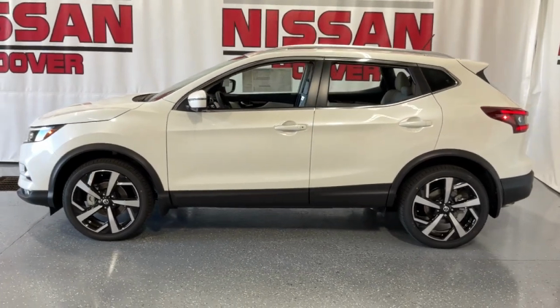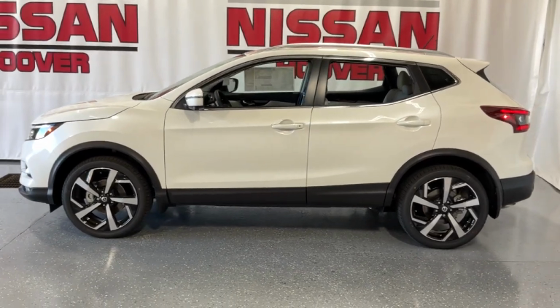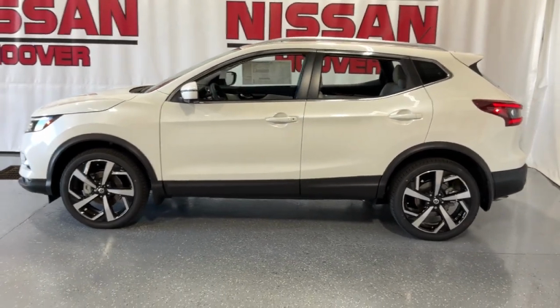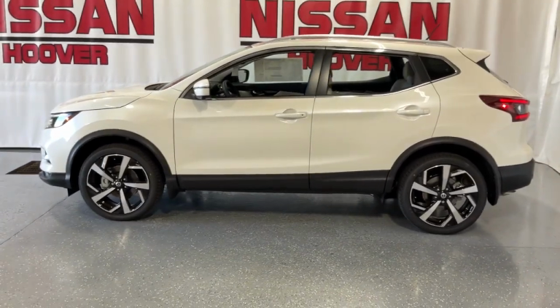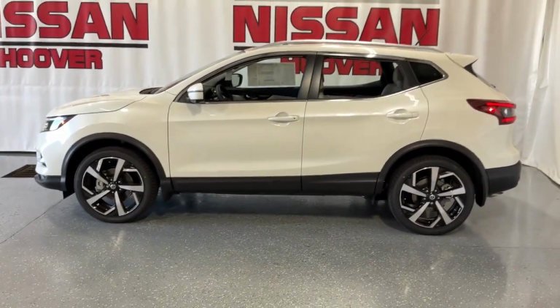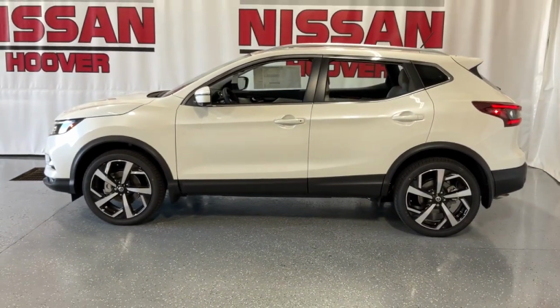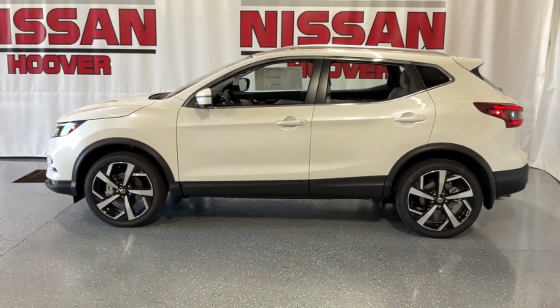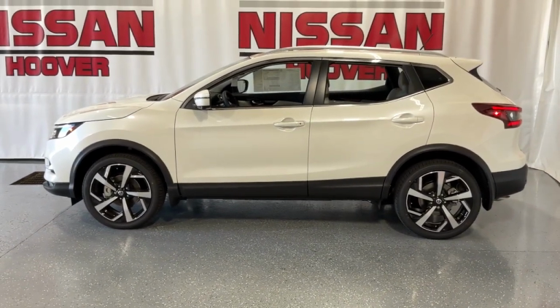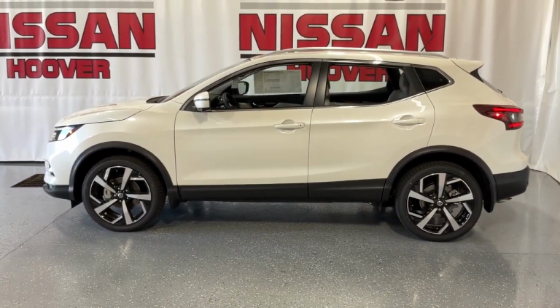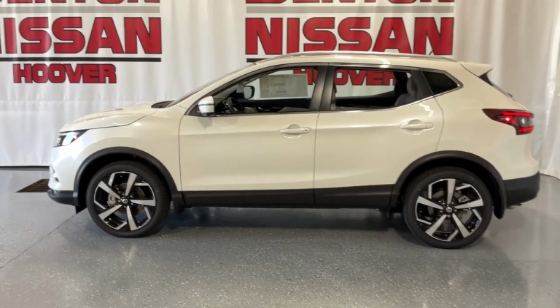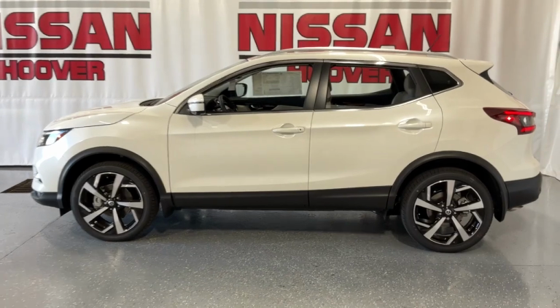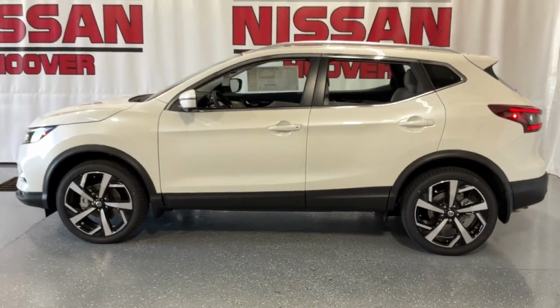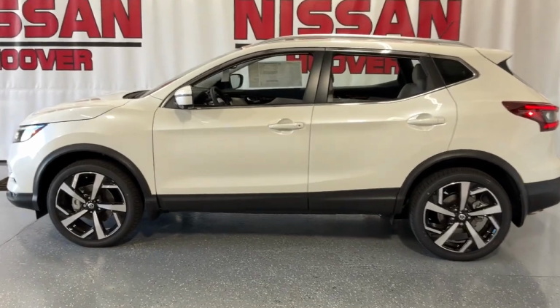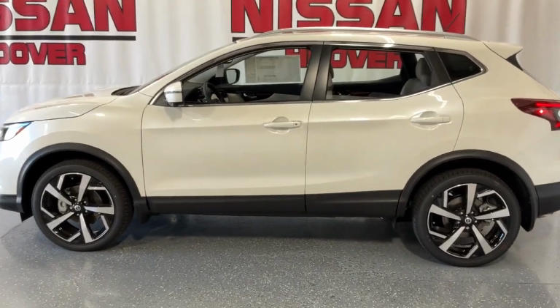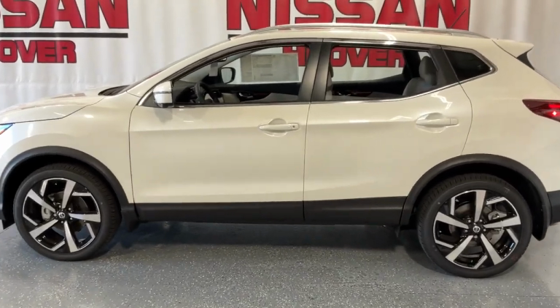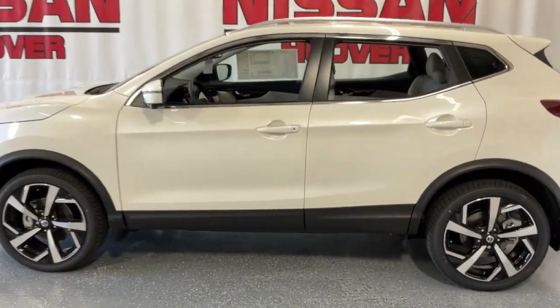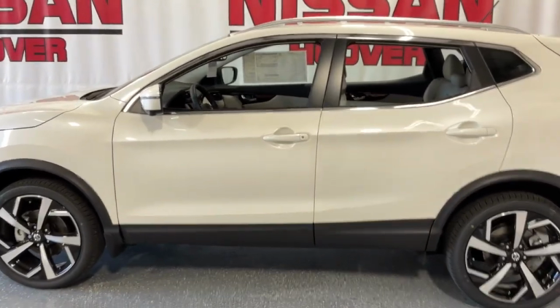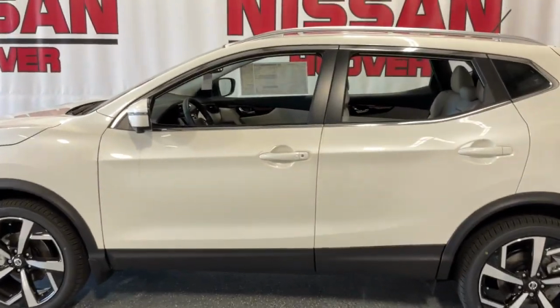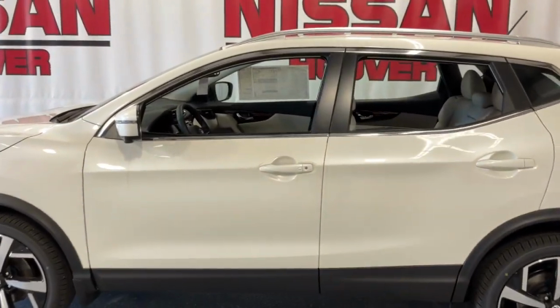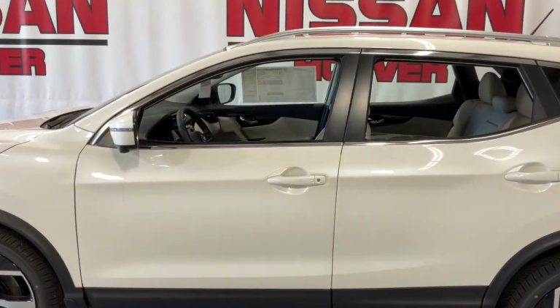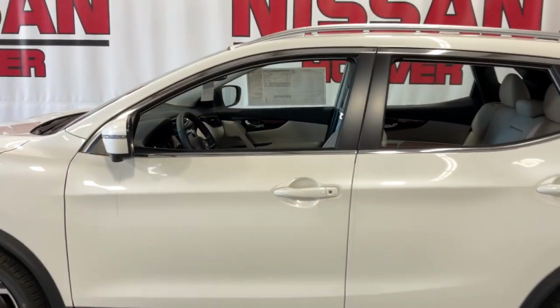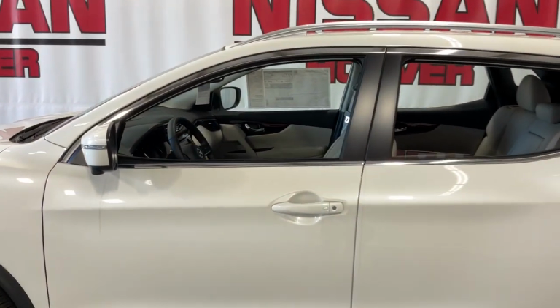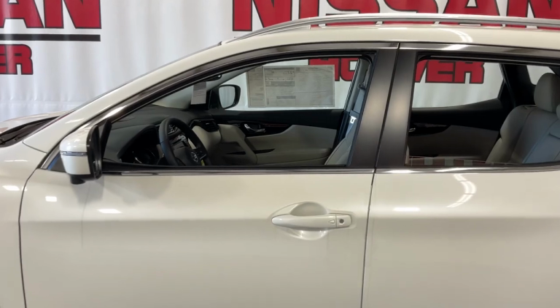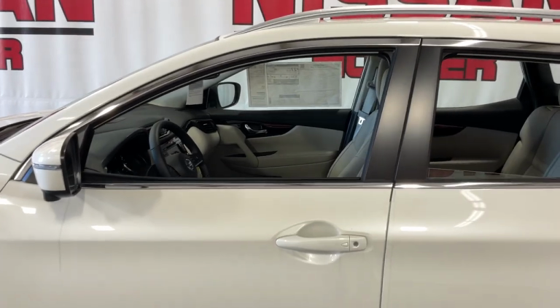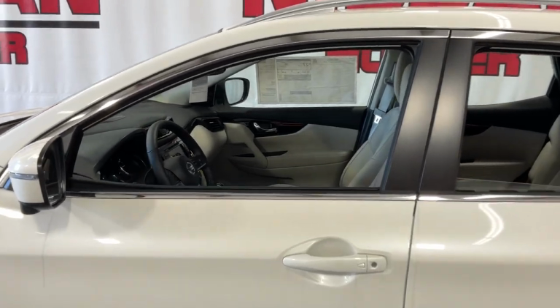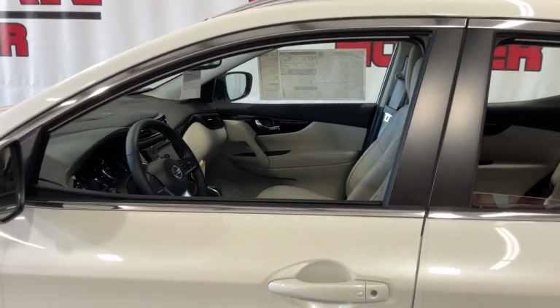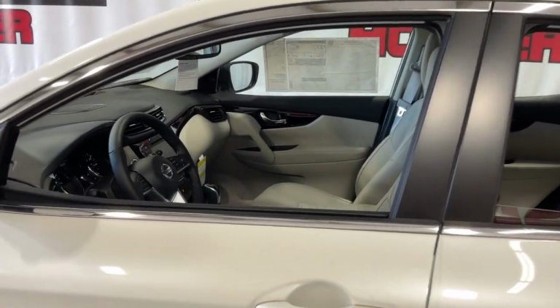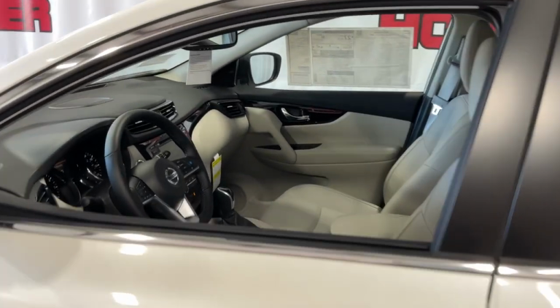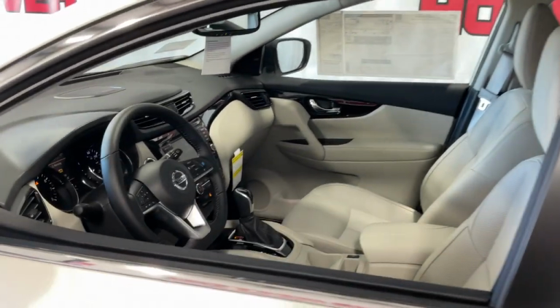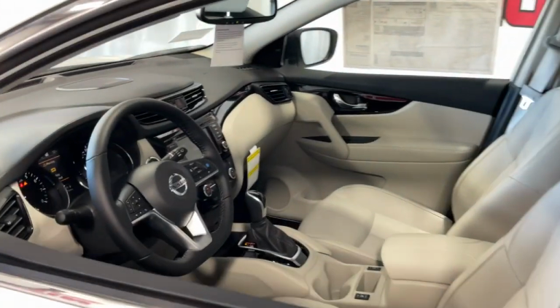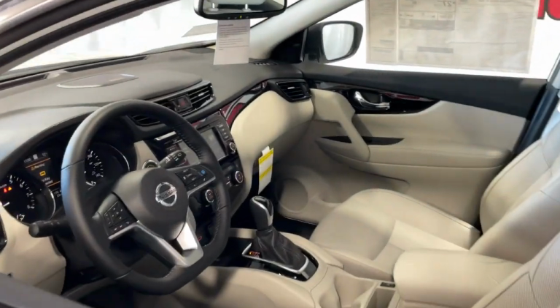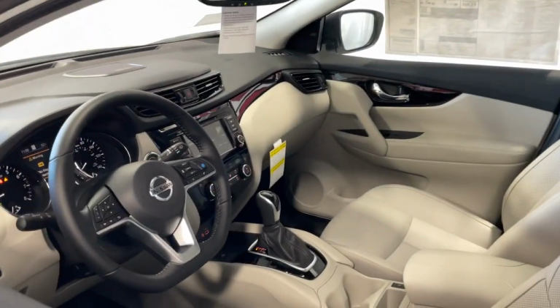Sun moonroof, navigation system, keyless entry, all-wheel drive, heated mirrors, remote engine start, four-cylinder engine, power passenger seat, backup camera, fog lamps.